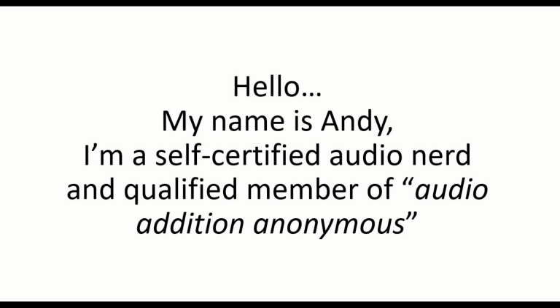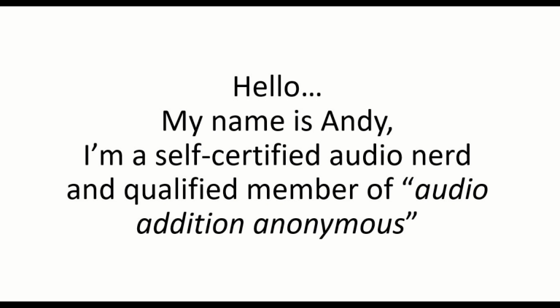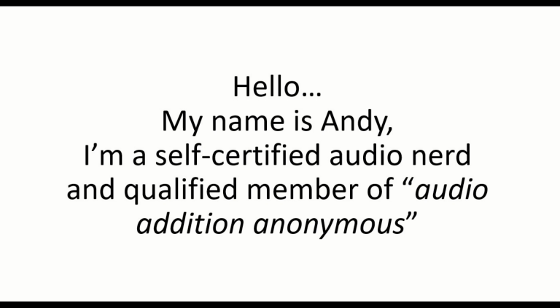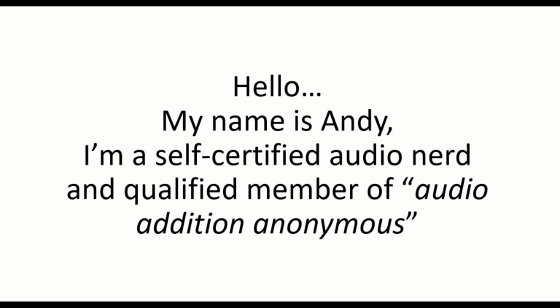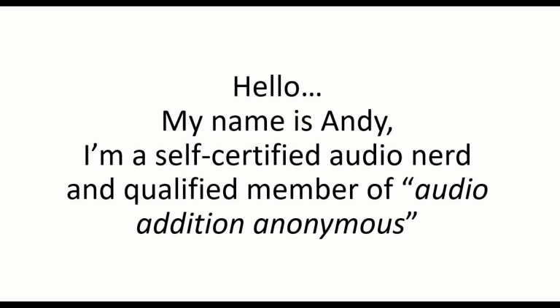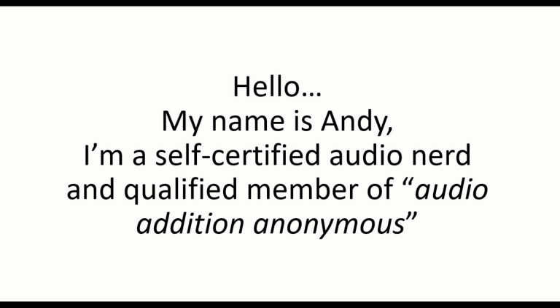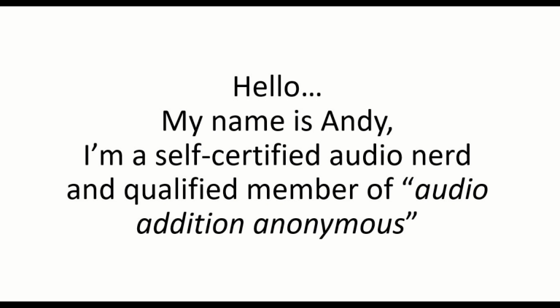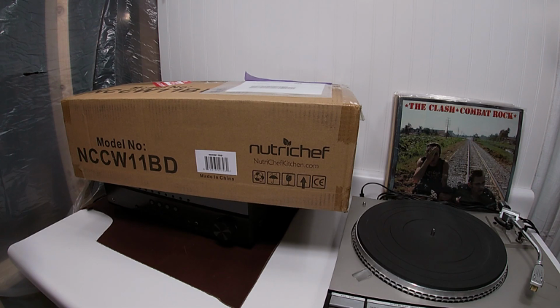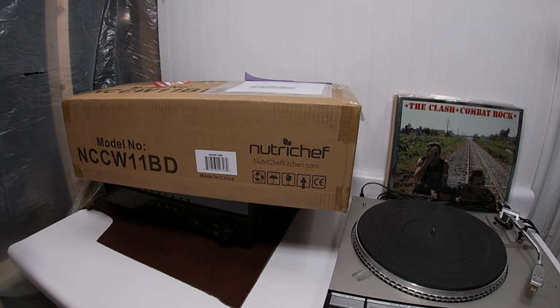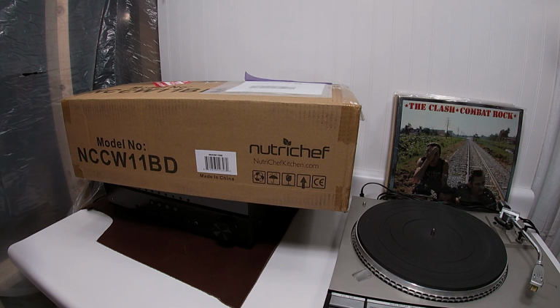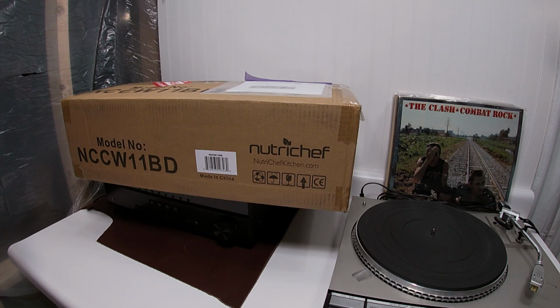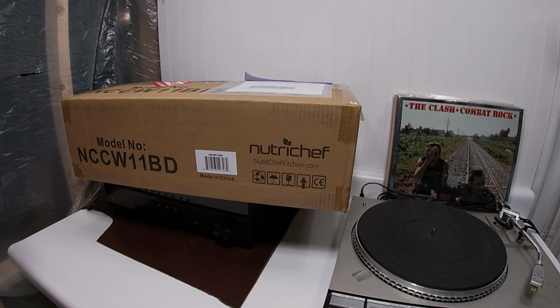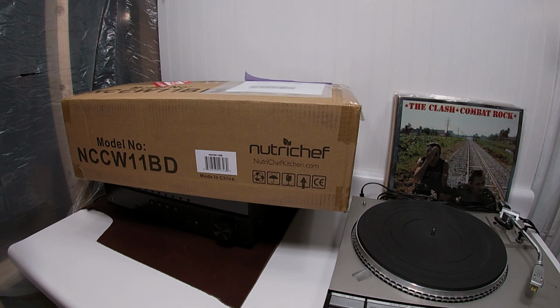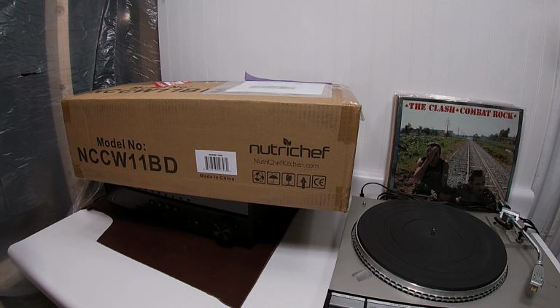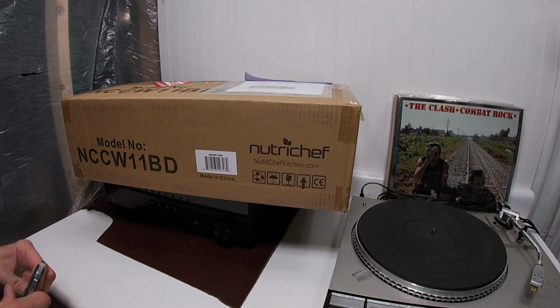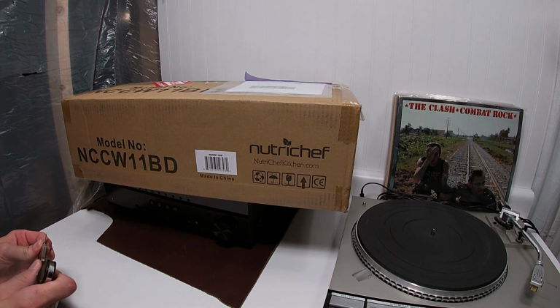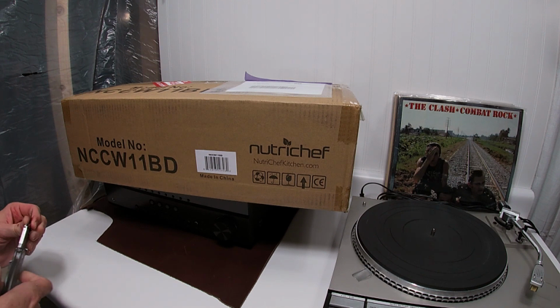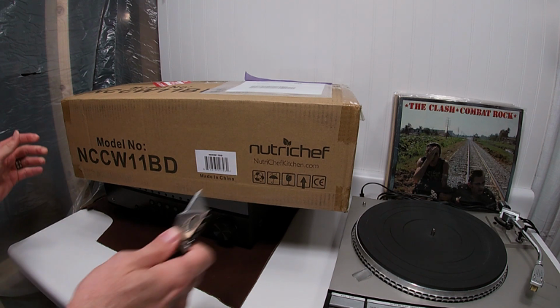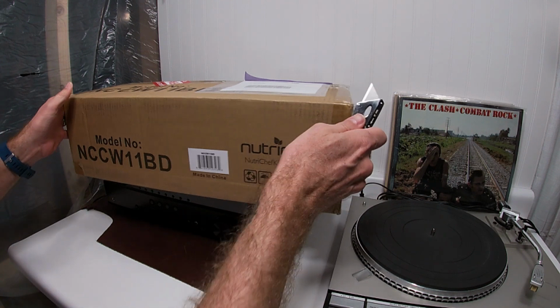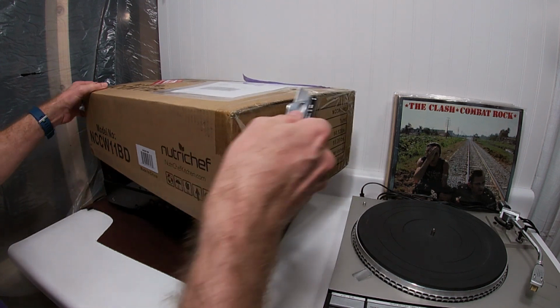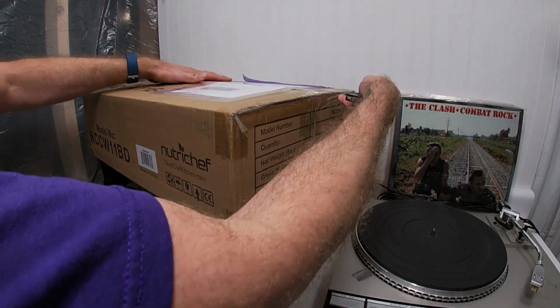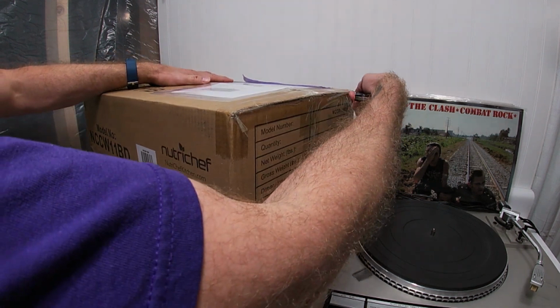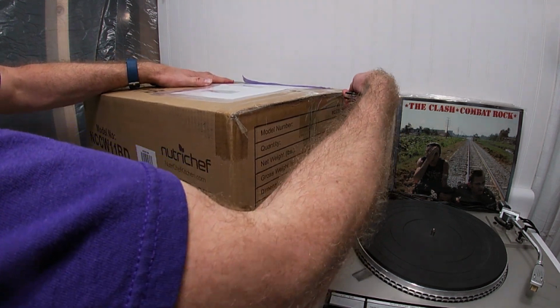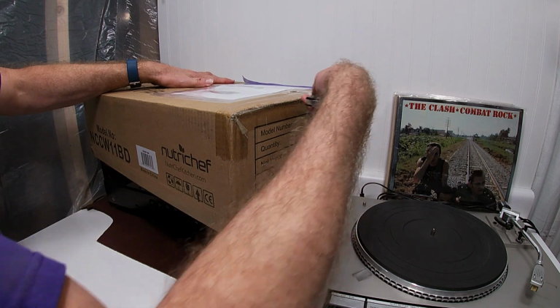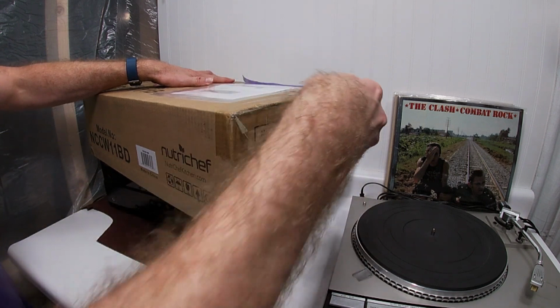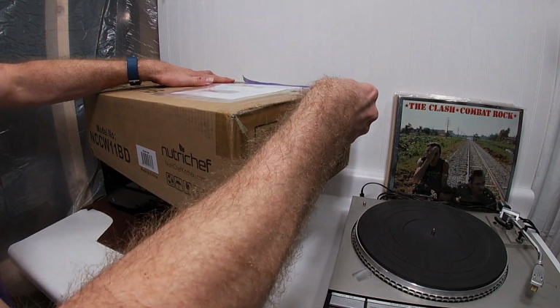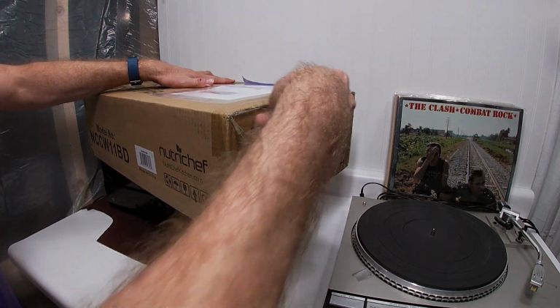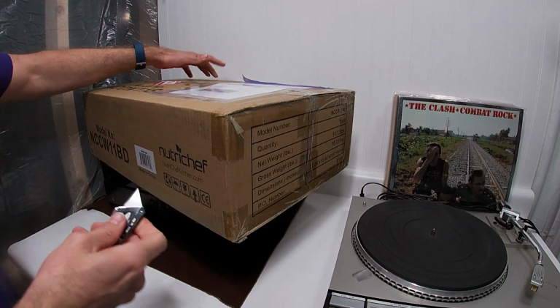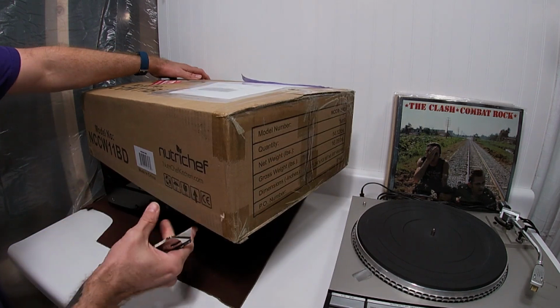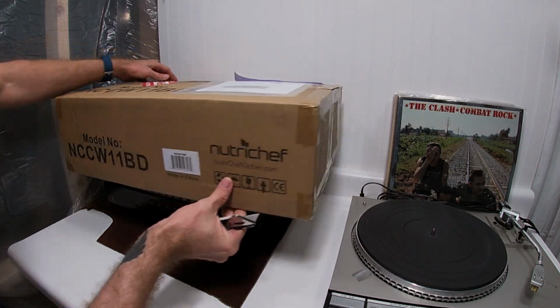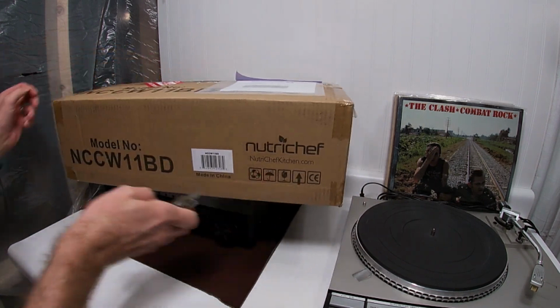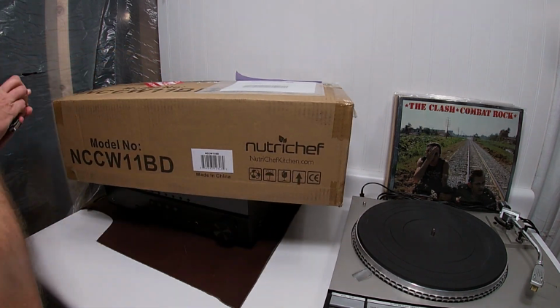Hey friends, thanks for joining me. I have here my next project. It should be a Rotel displayer. Let's open it up and see what we've got here.